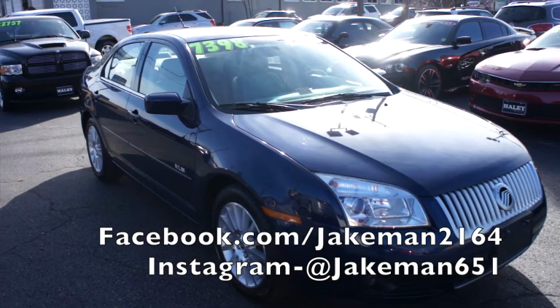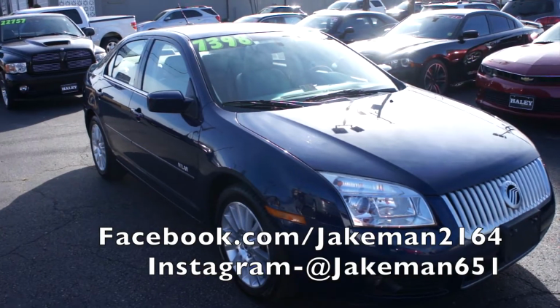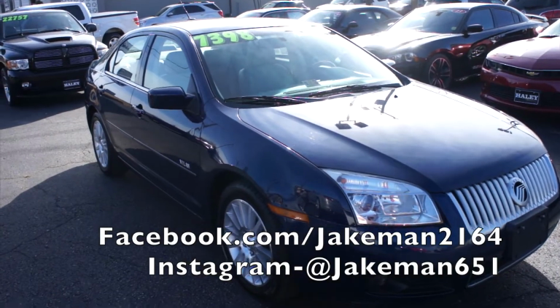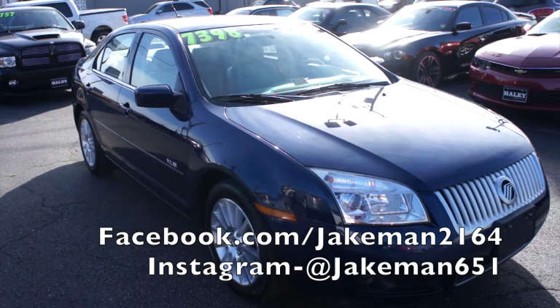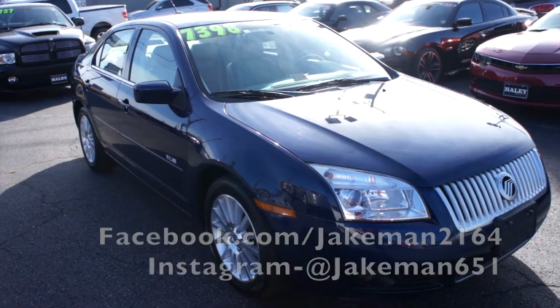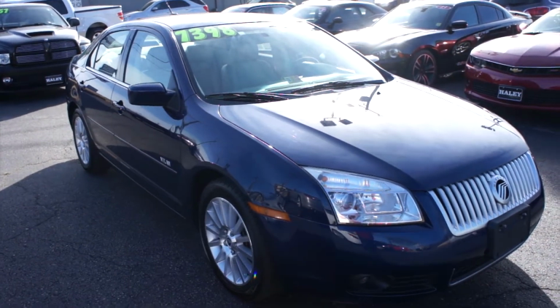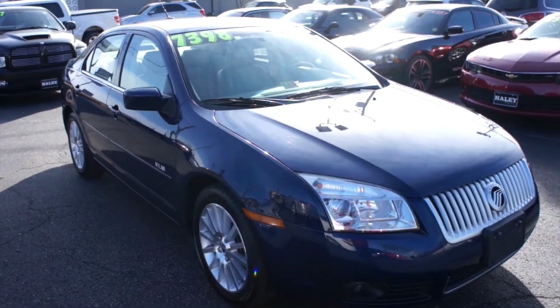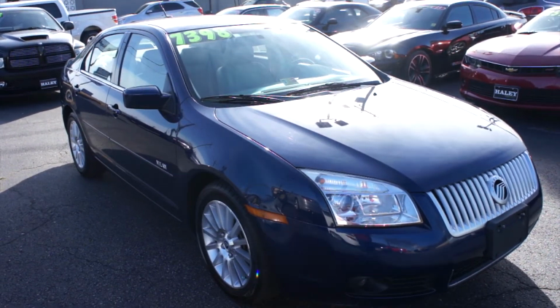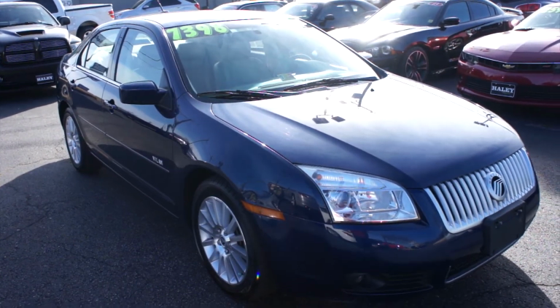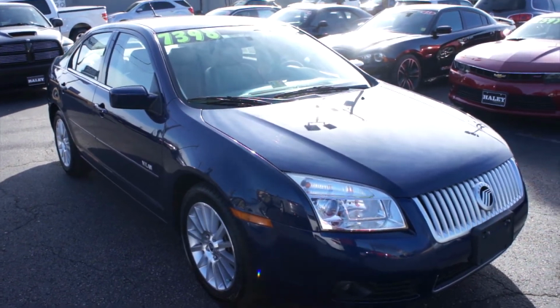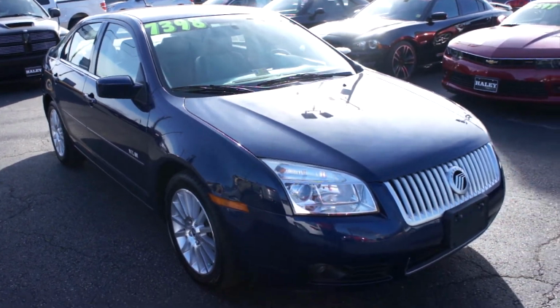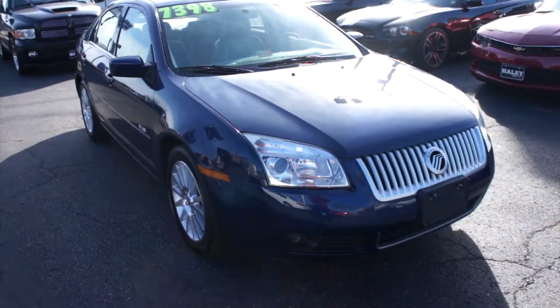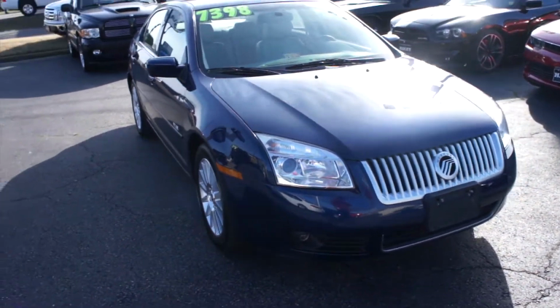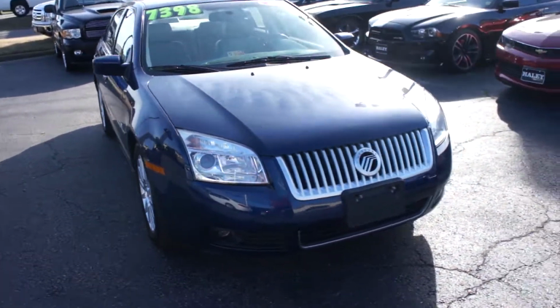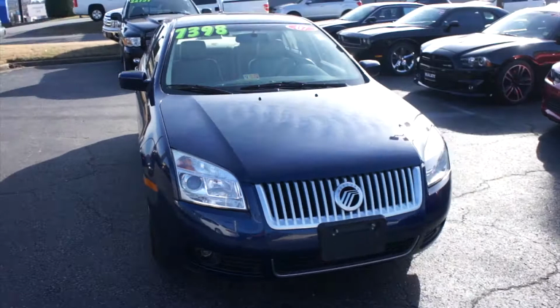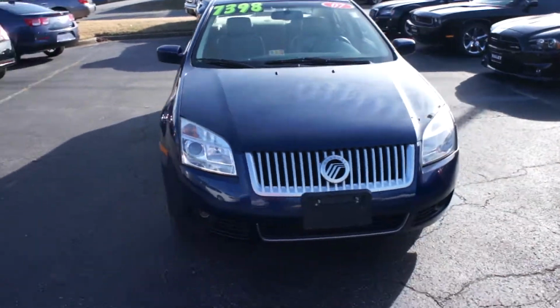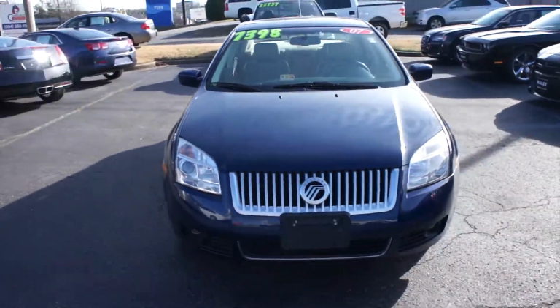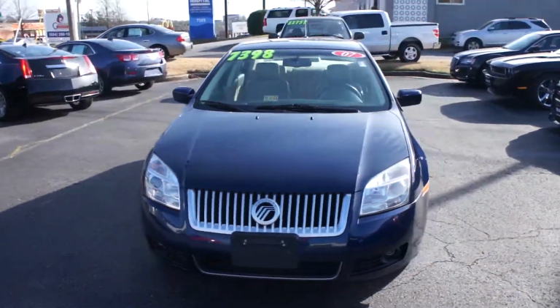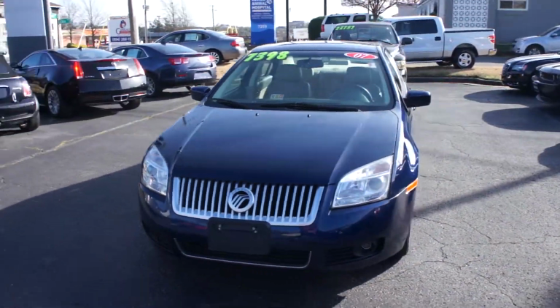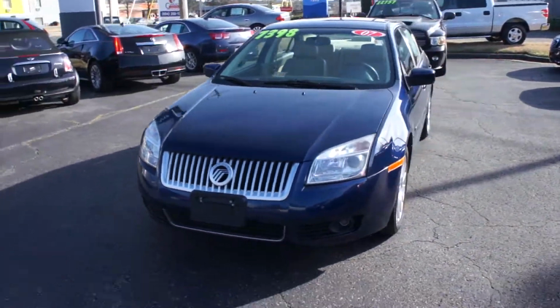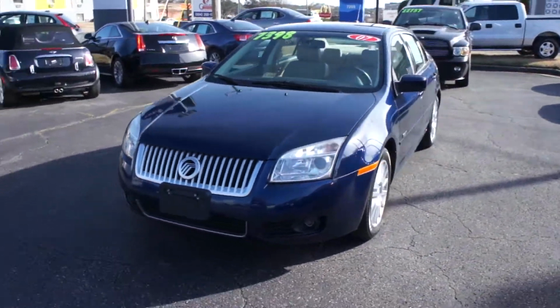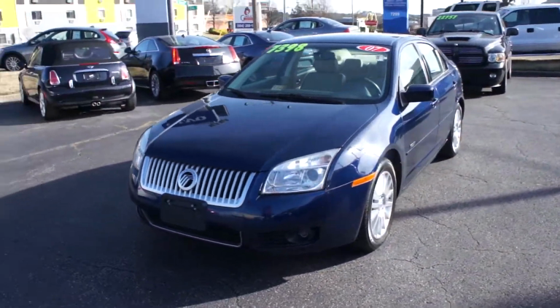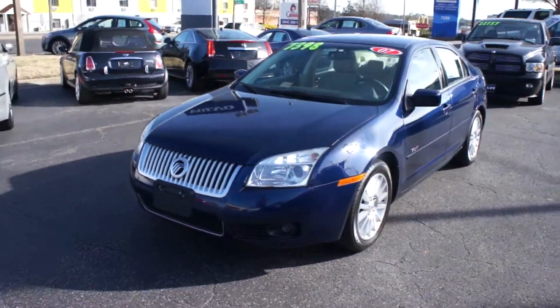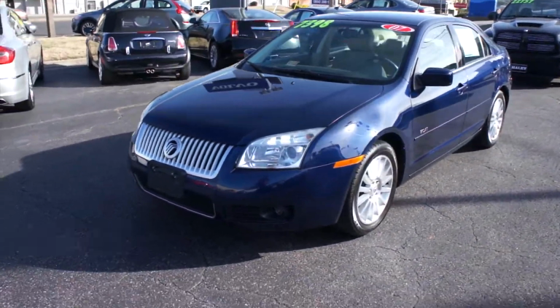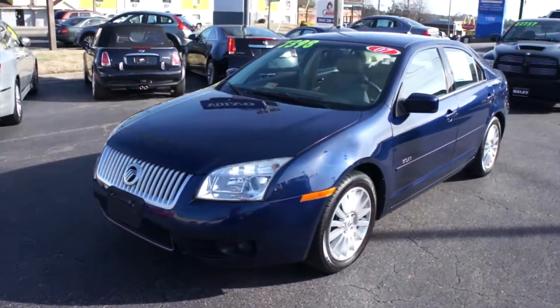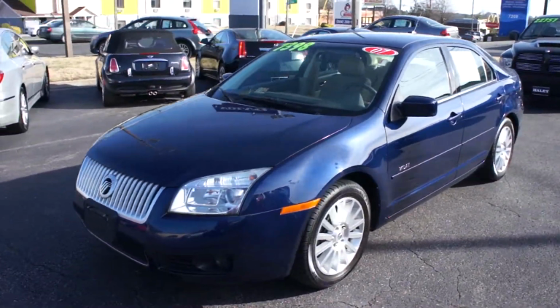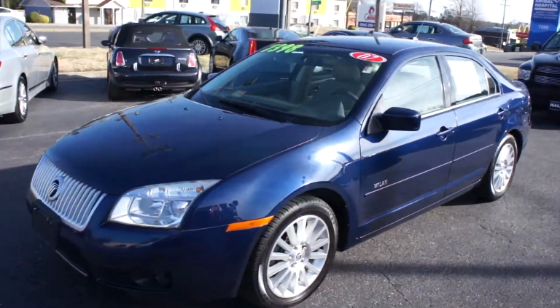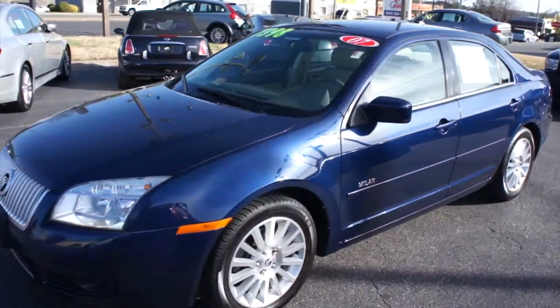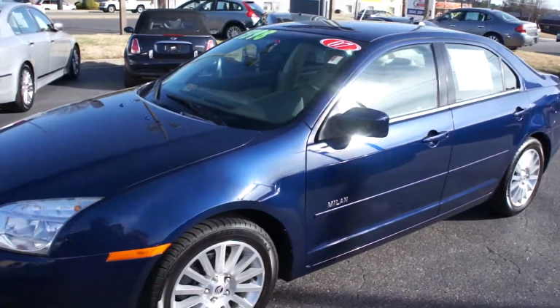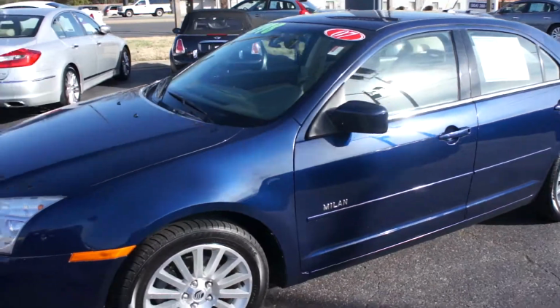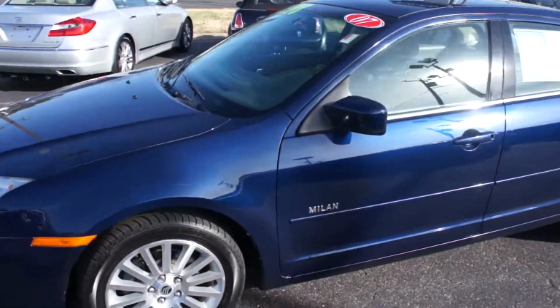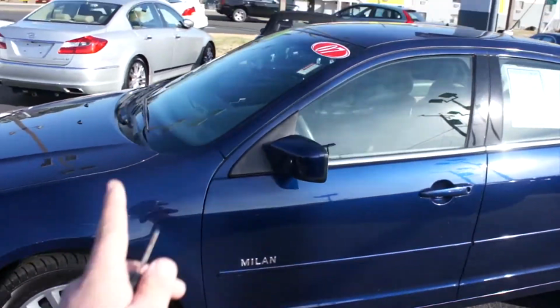Hey guys, it's me Jake from JakeMan21642. Today I've got a video for you of this 2007 Mercury Milan Premier V6. This one is finished off in a dark blue pearl exterior. Along the side,